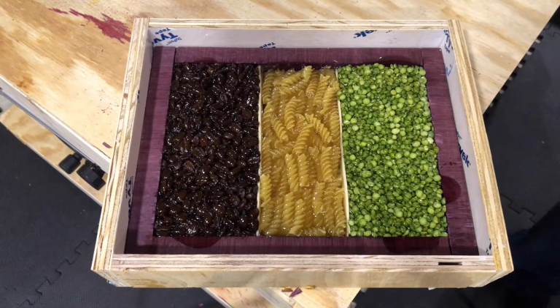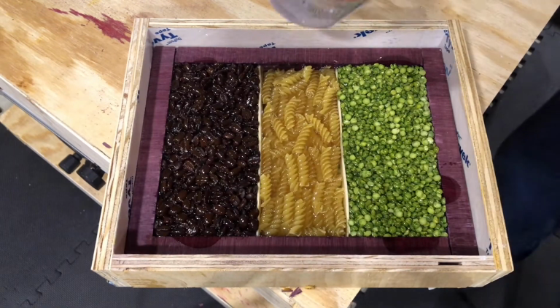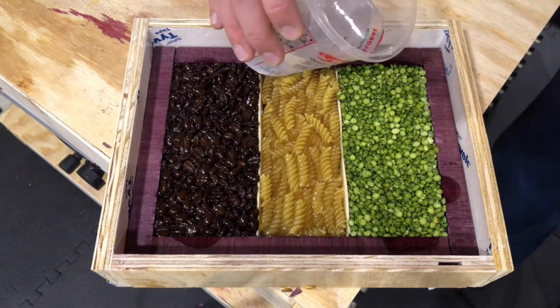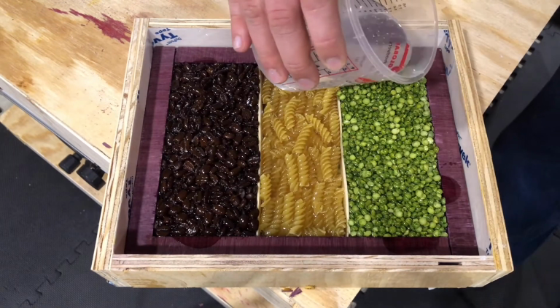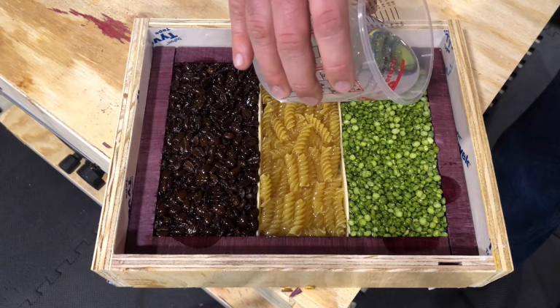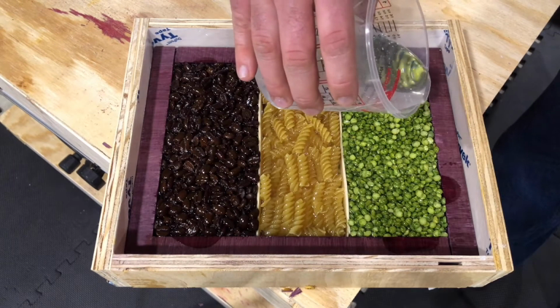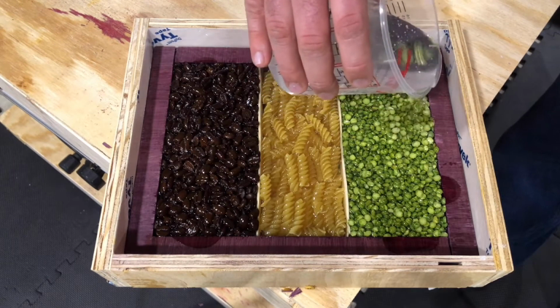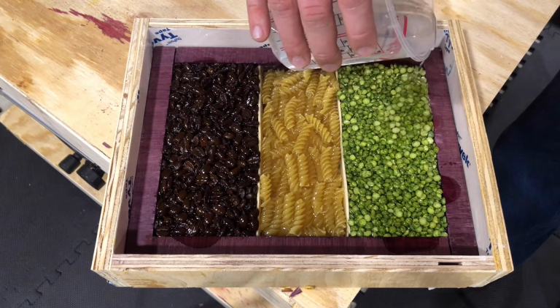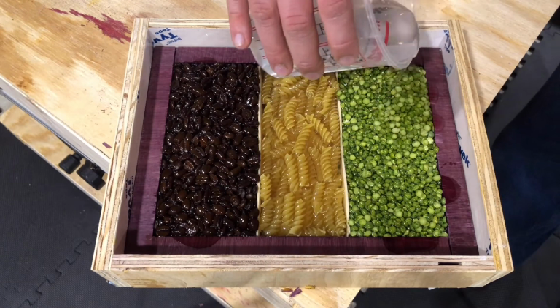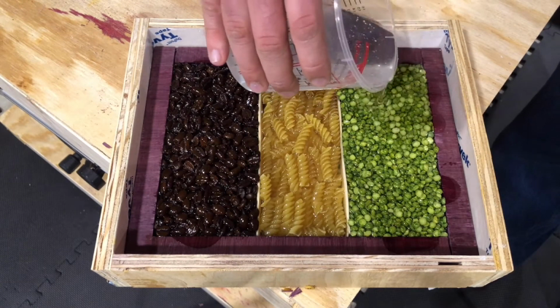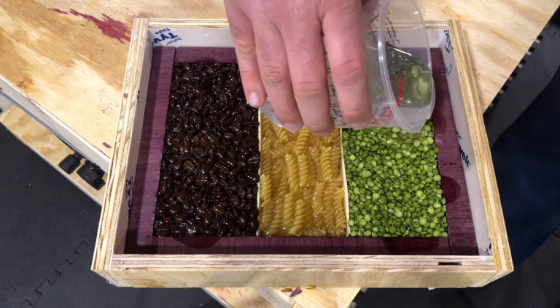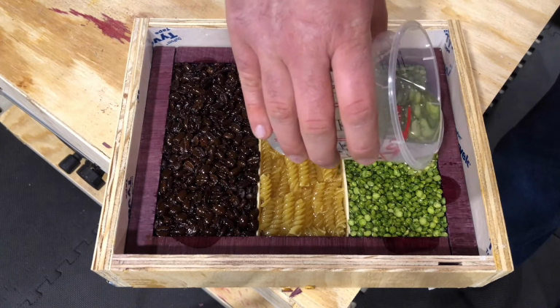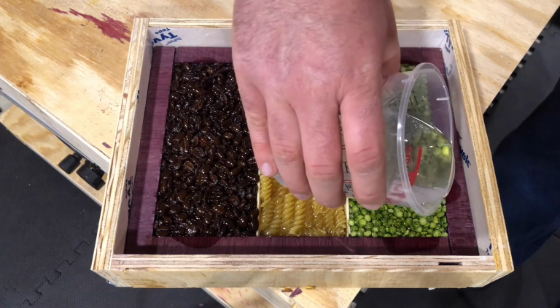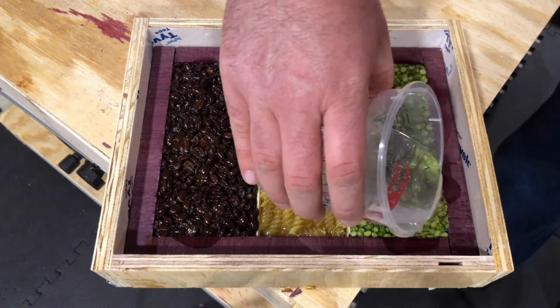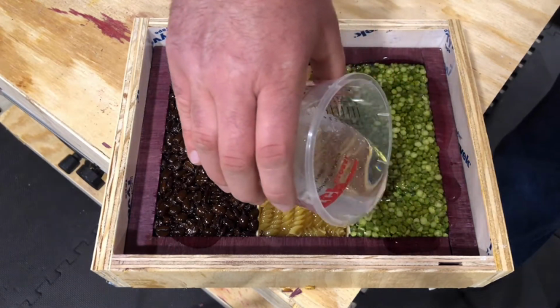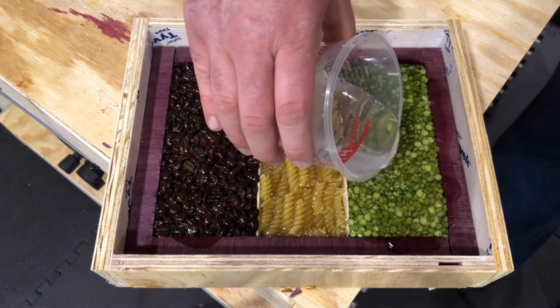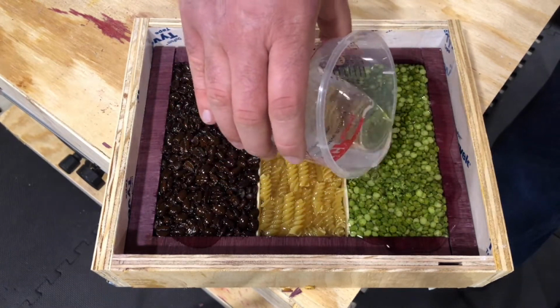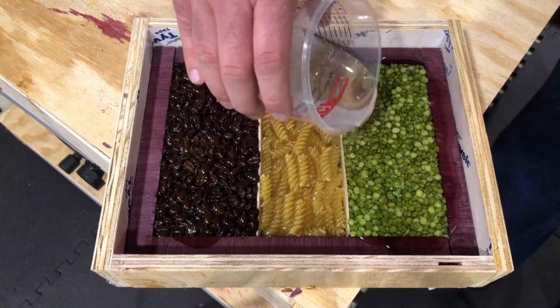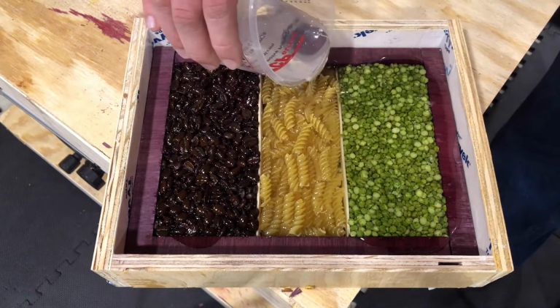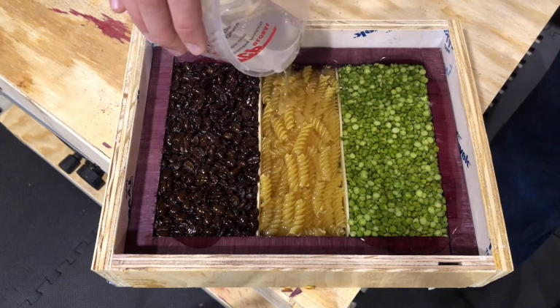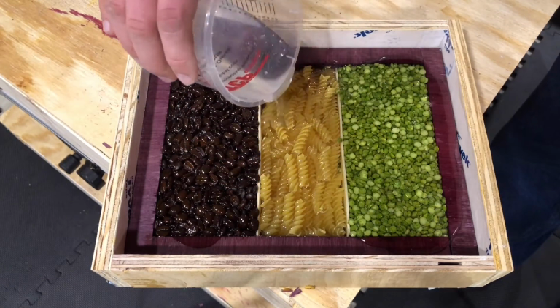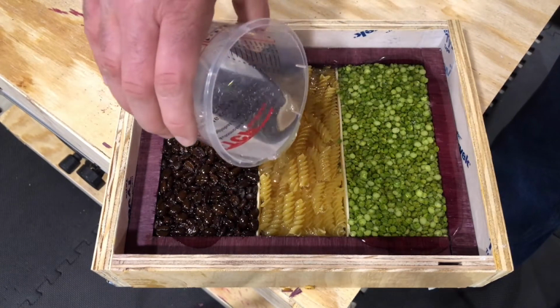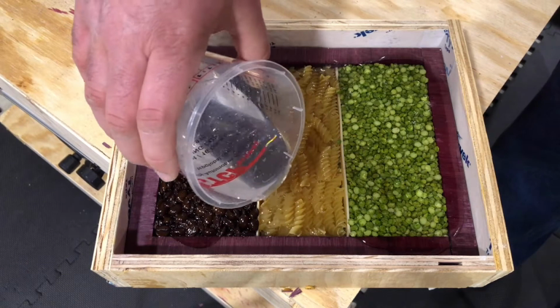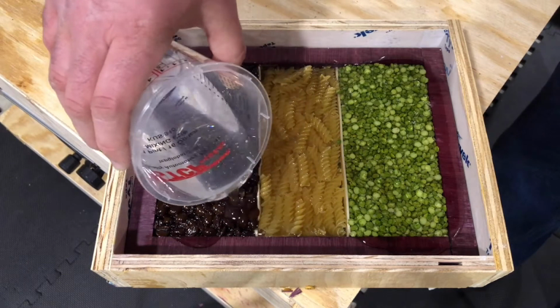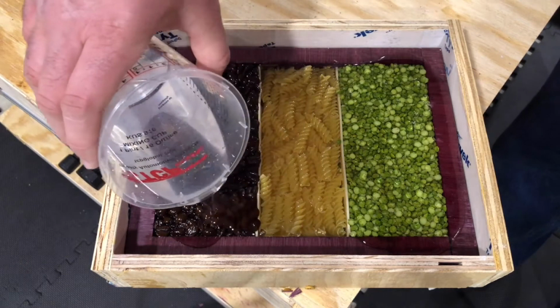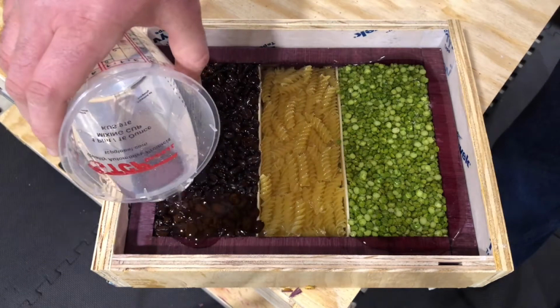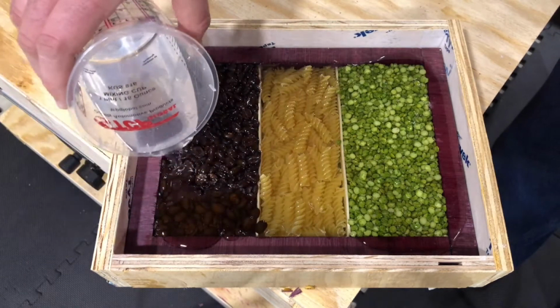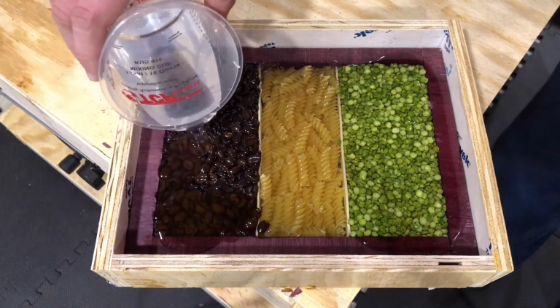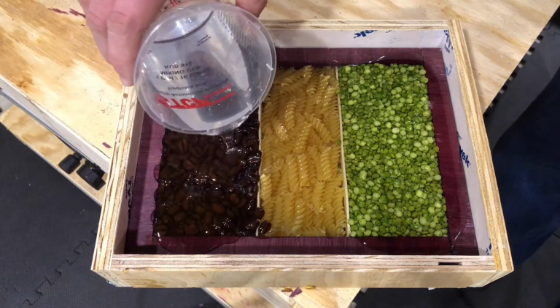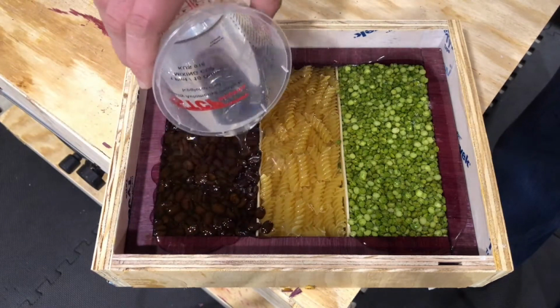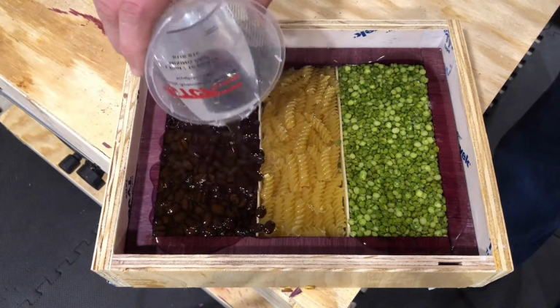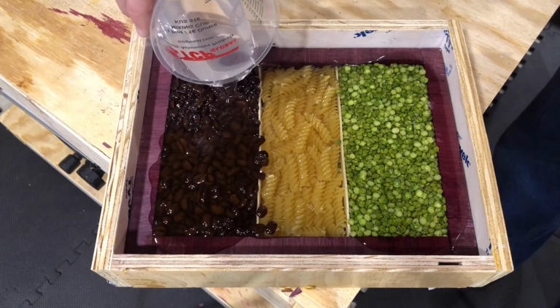I wasn't quite satisfied with the amount of epoxy in the first pour so I went ahead and did a second one. However, this is when I realized that coffee beans float in epoxy, which as you'll see will come back as an issue later in this video.